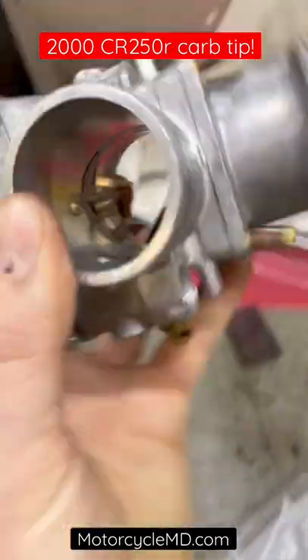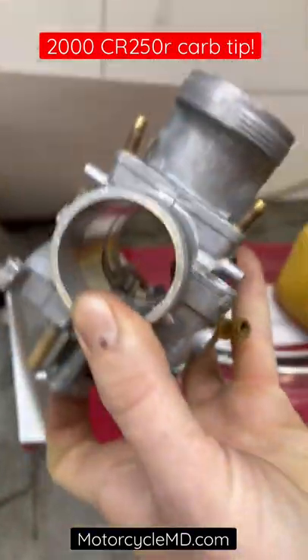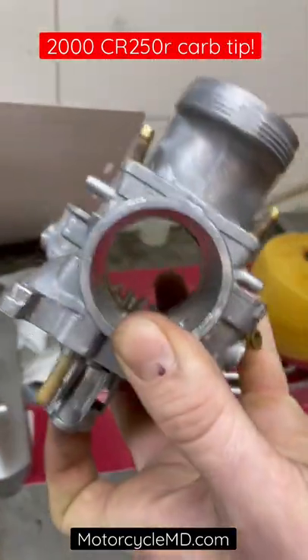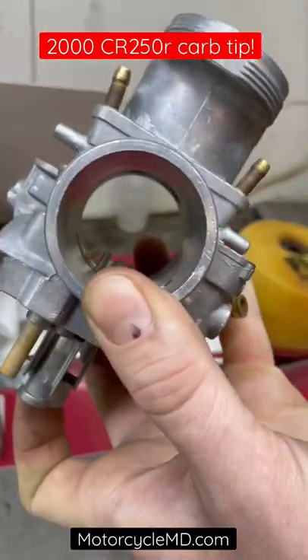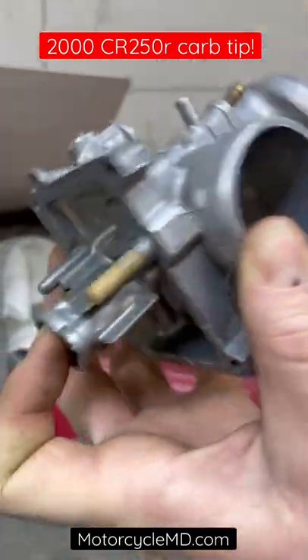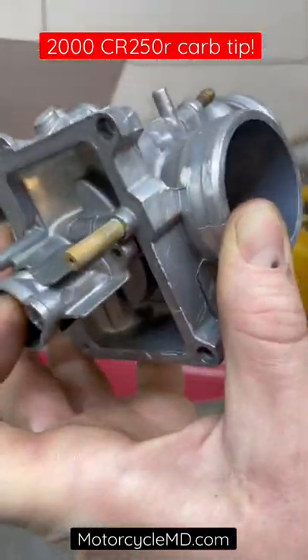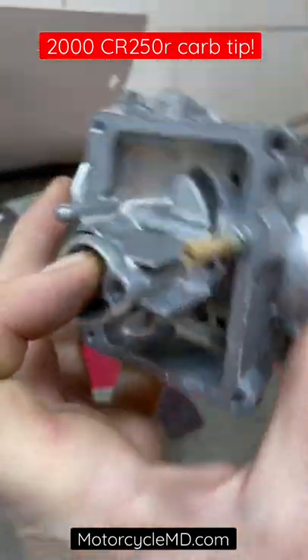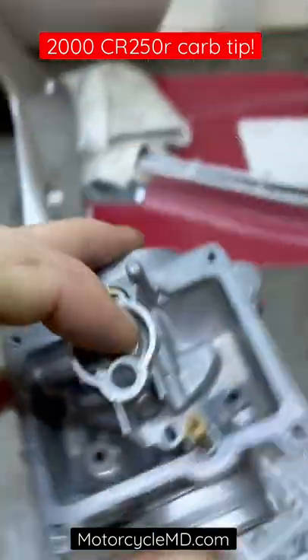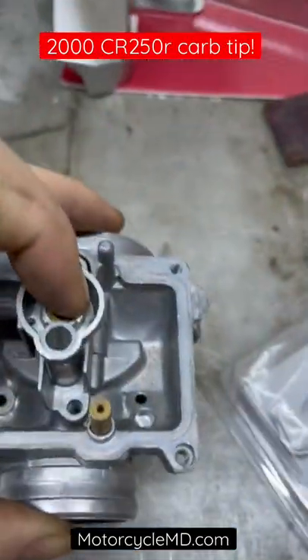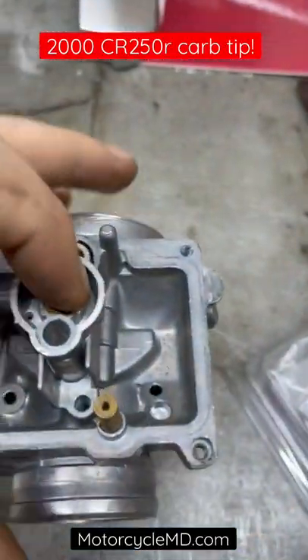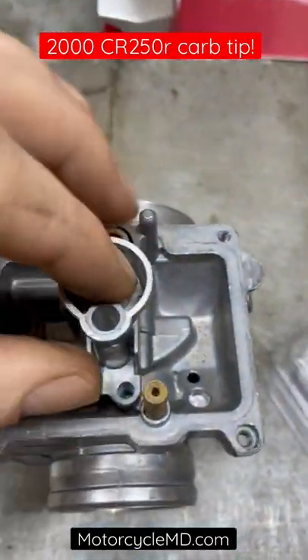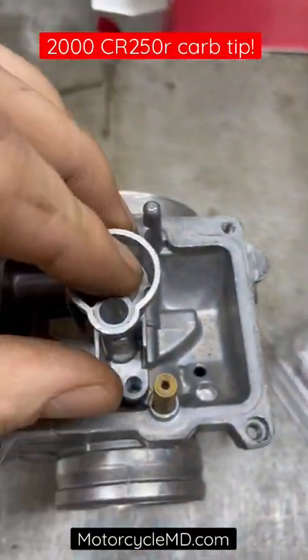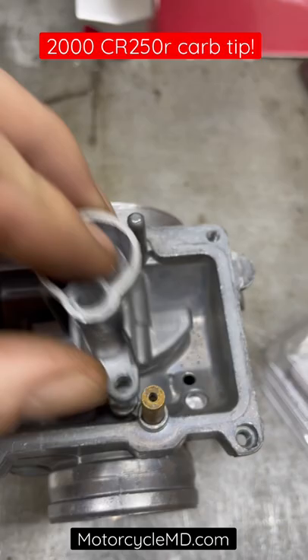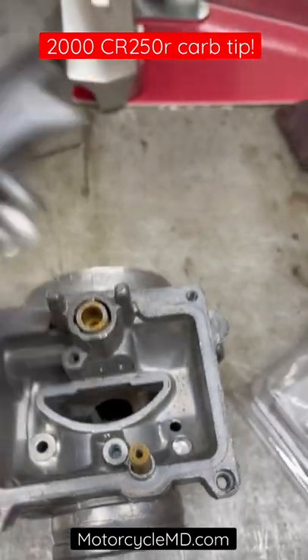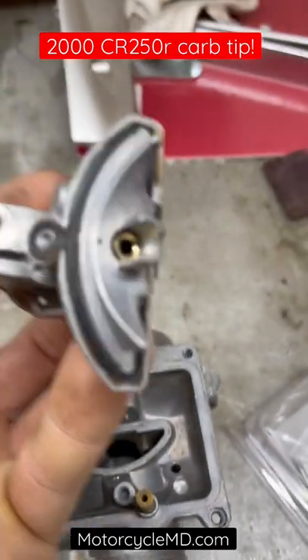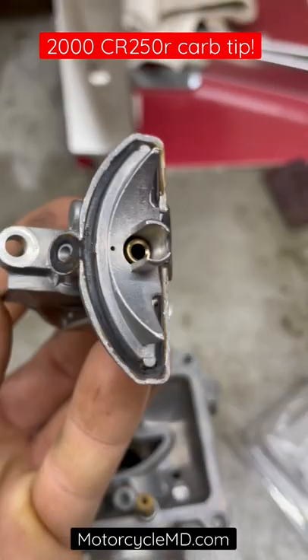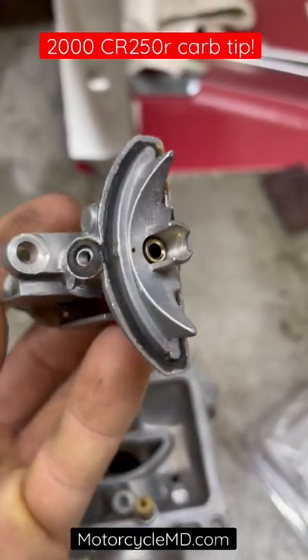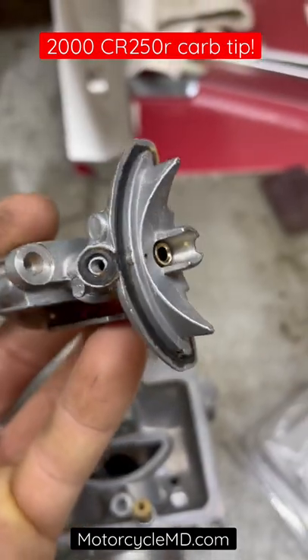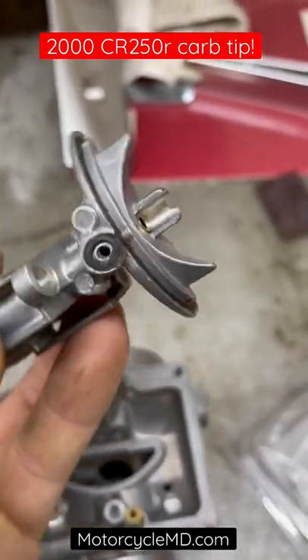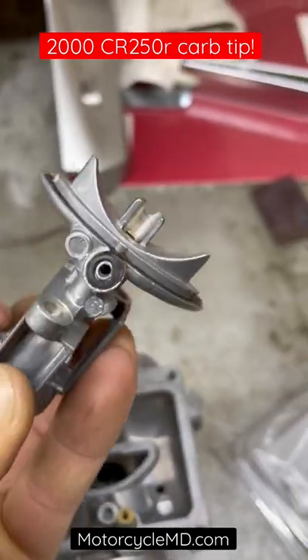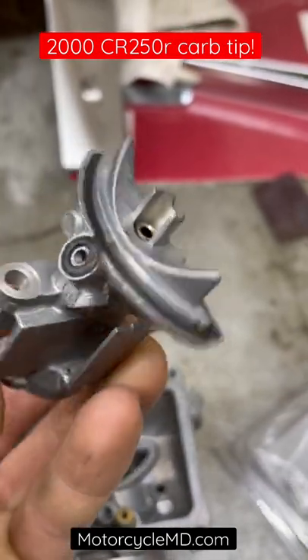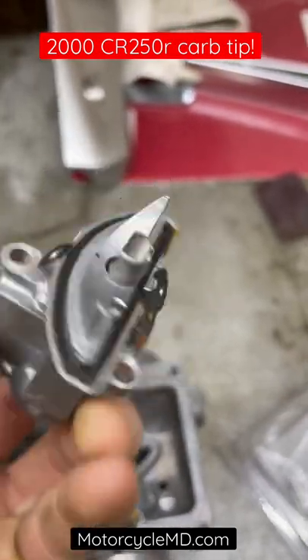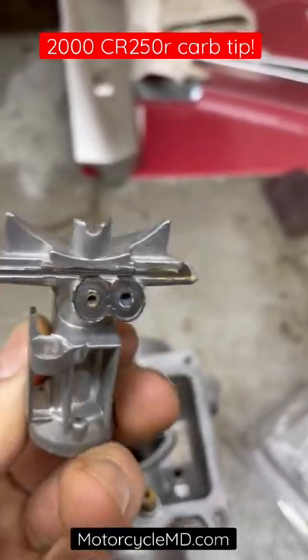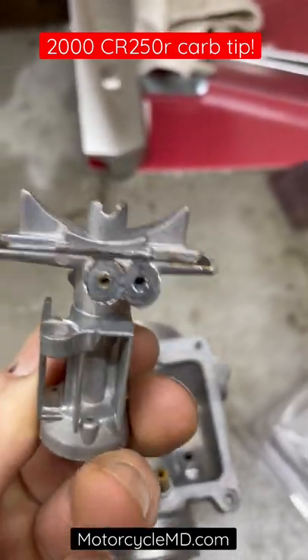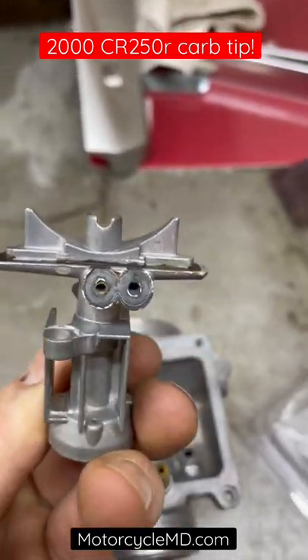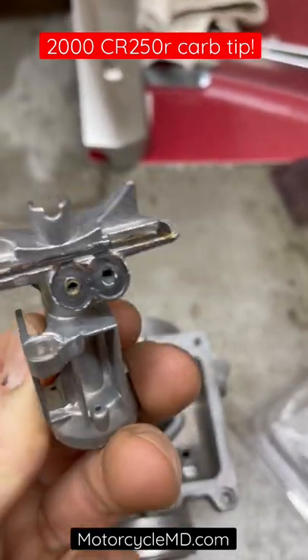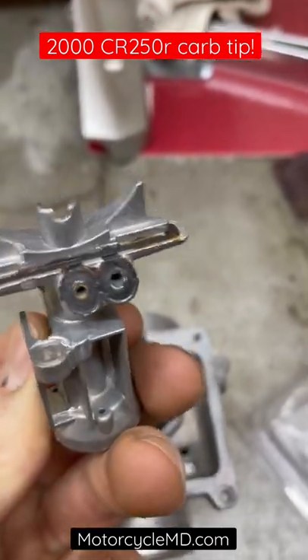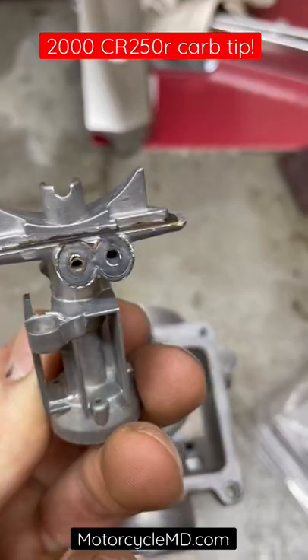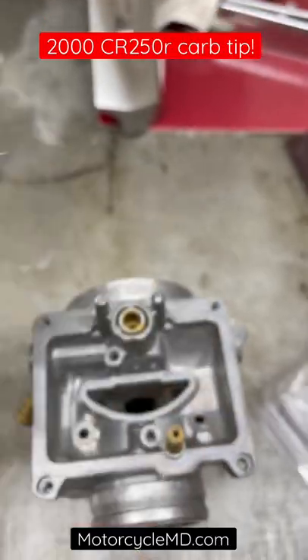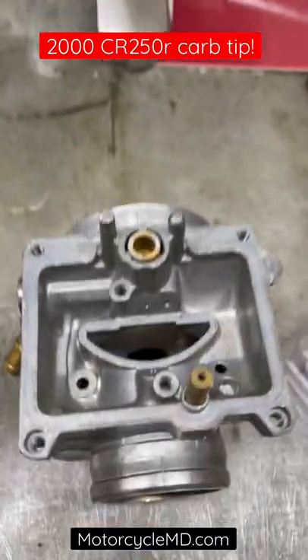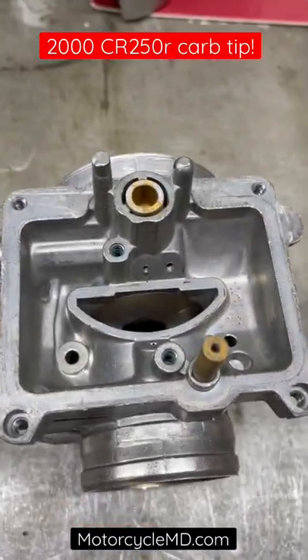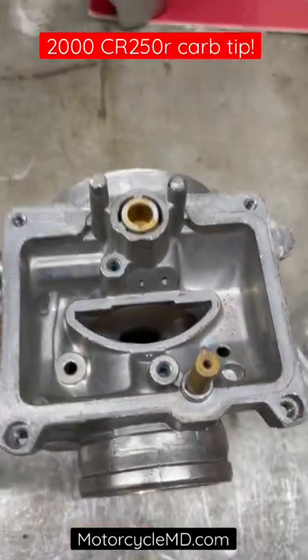Because the carburetor sits like this, there's a jet tower right in the center. Honda does not show this gasket to be replaced, but it can be. This can suck in air from around it.